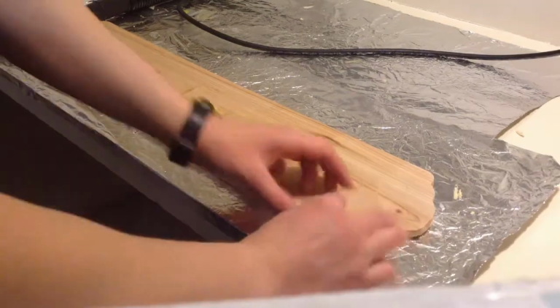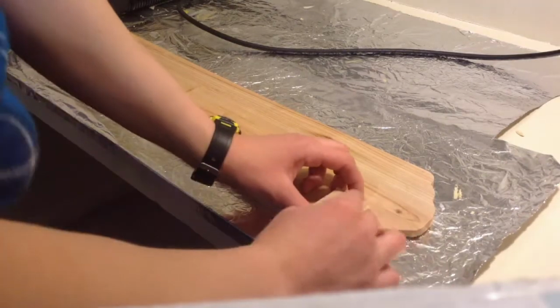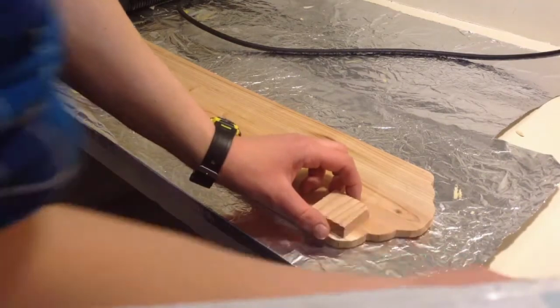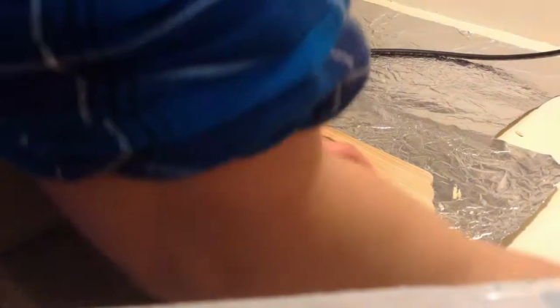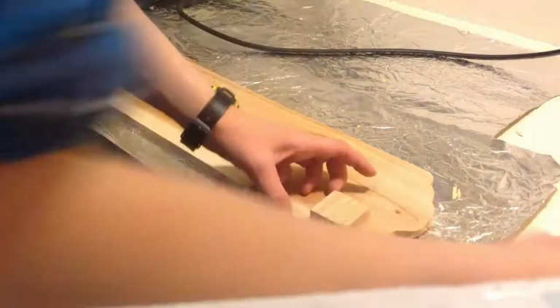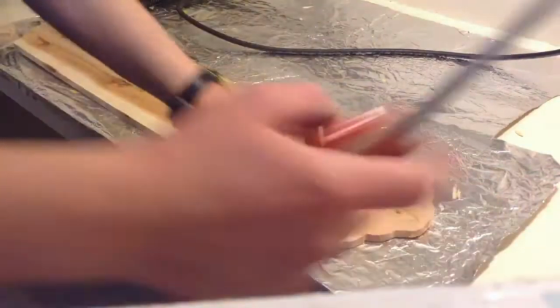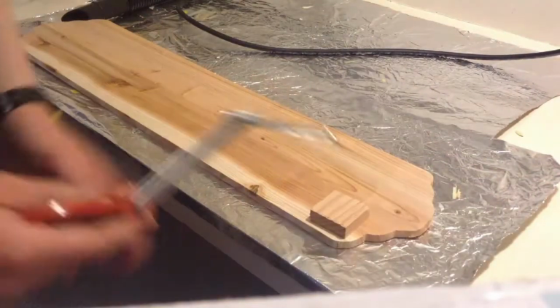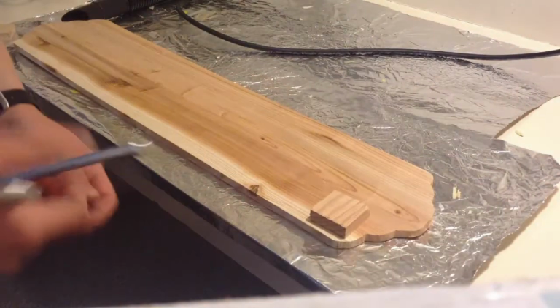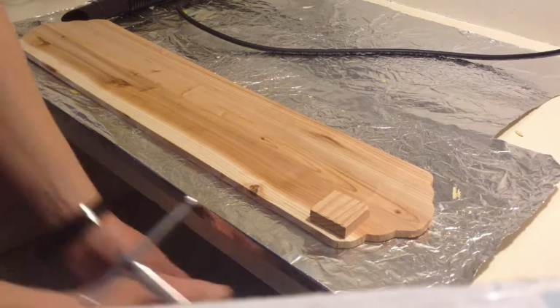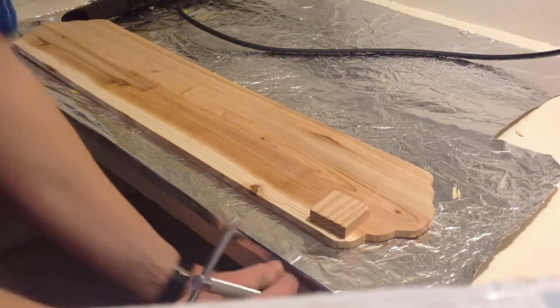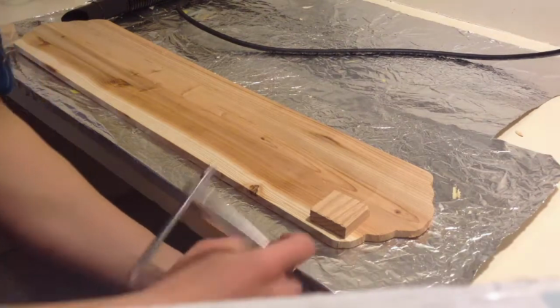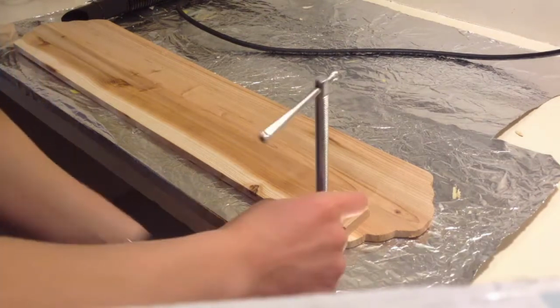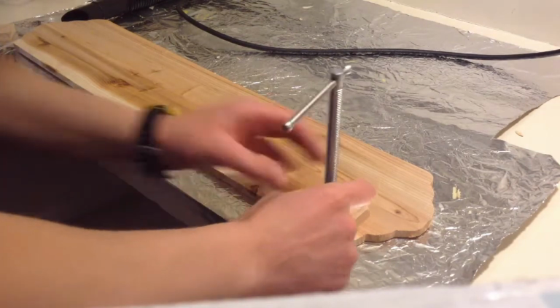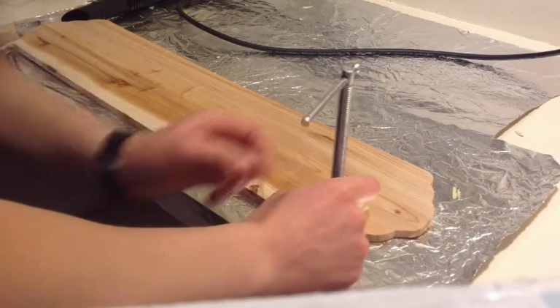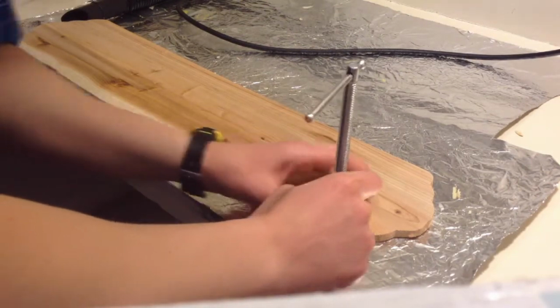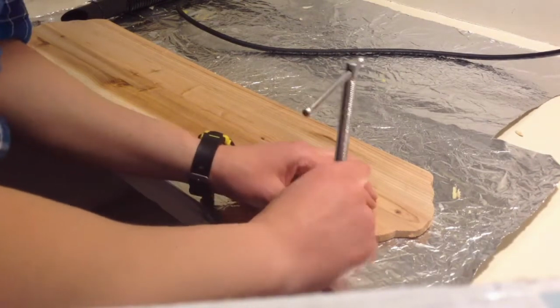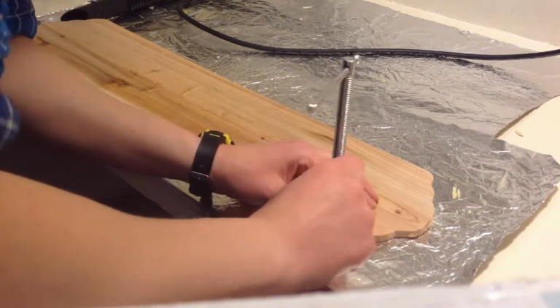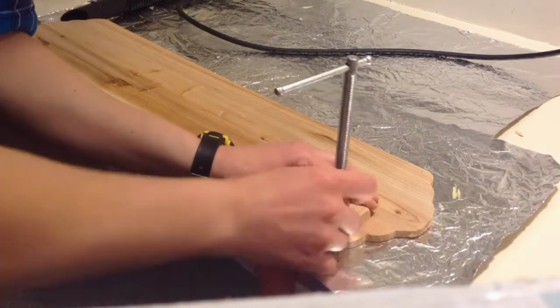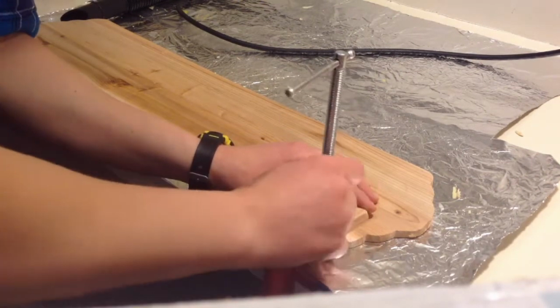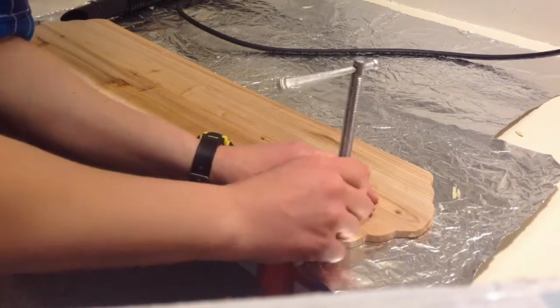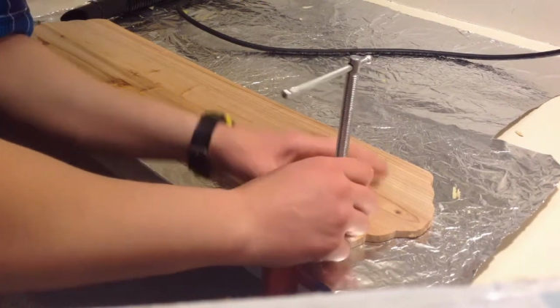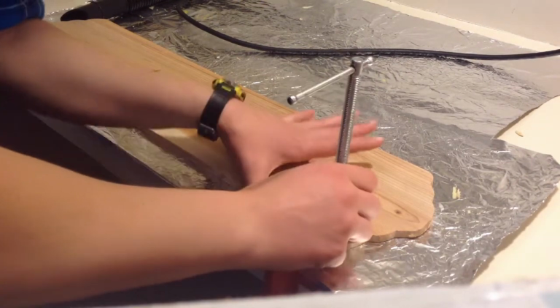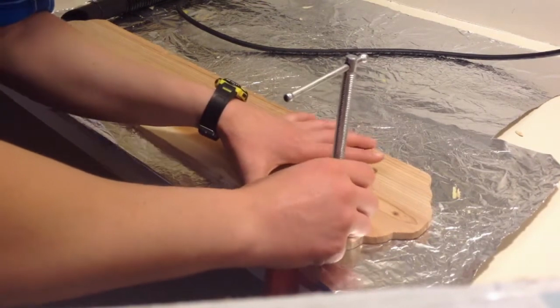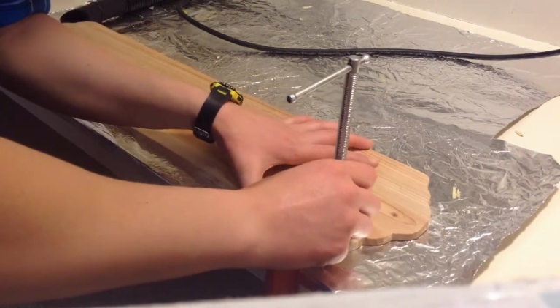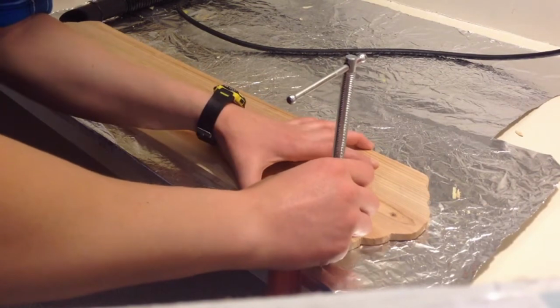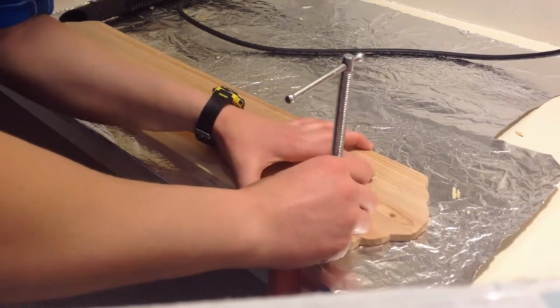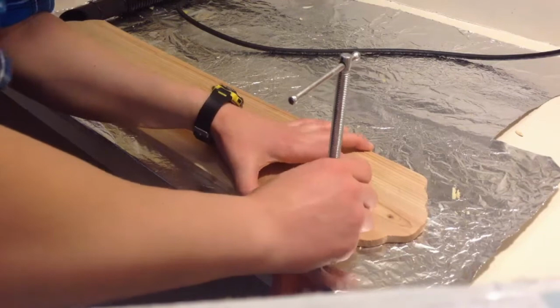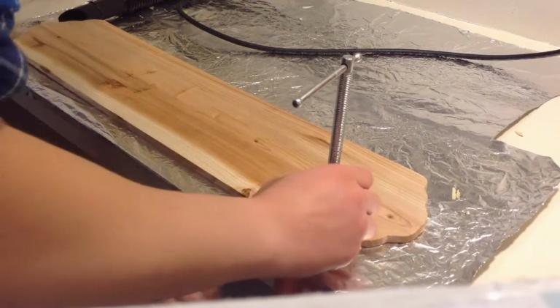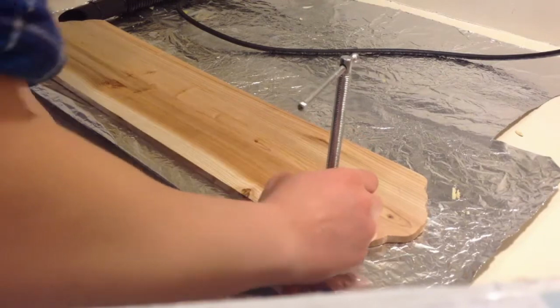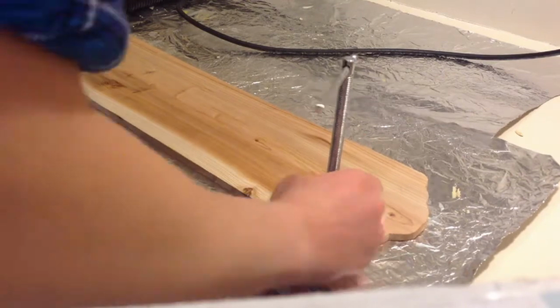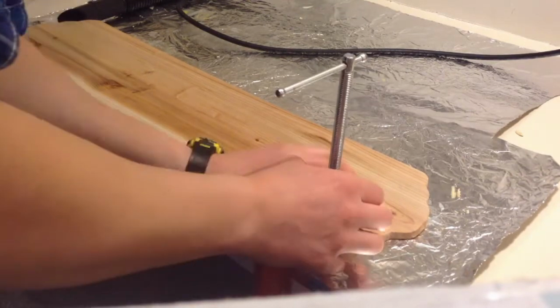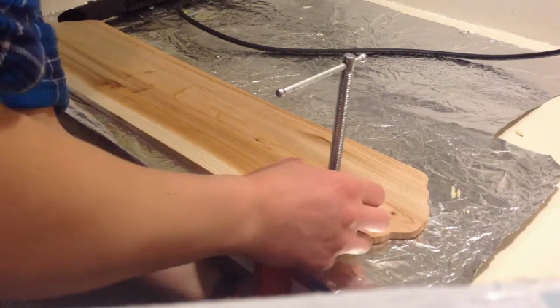Hey guys, what's up? It's Ree. Welcome to my channel. In this video I'm going to show you how I made a decorative river vane piece with variegated resin.